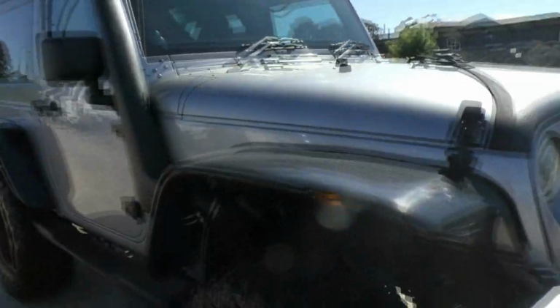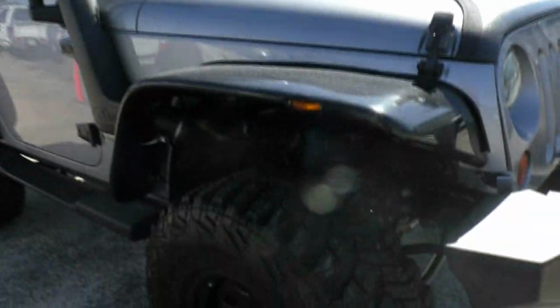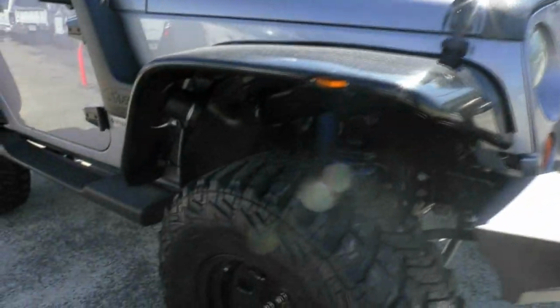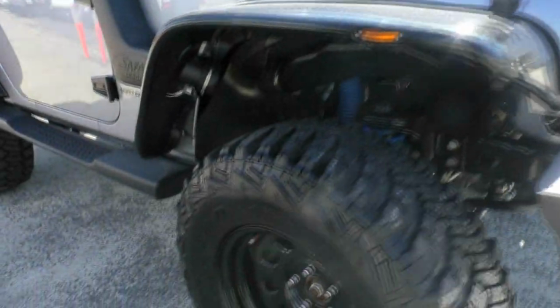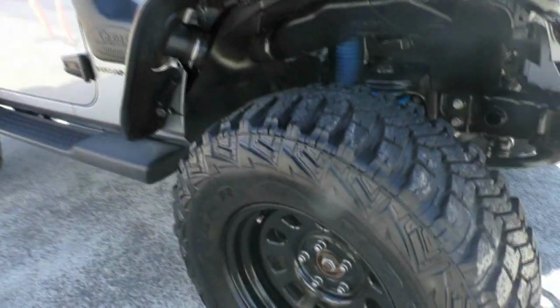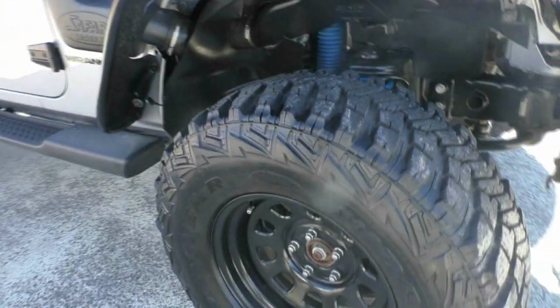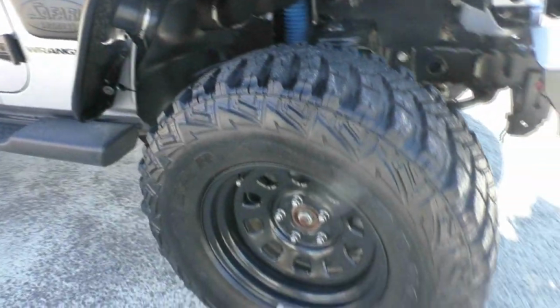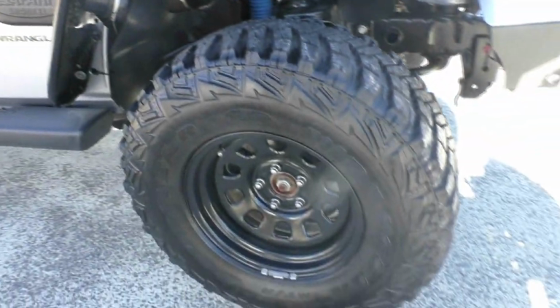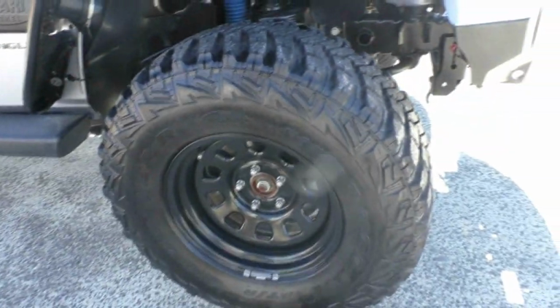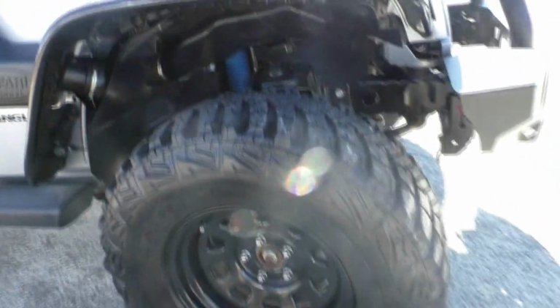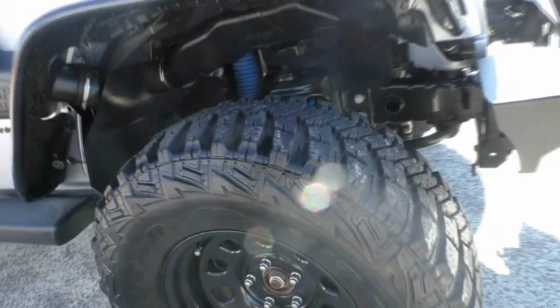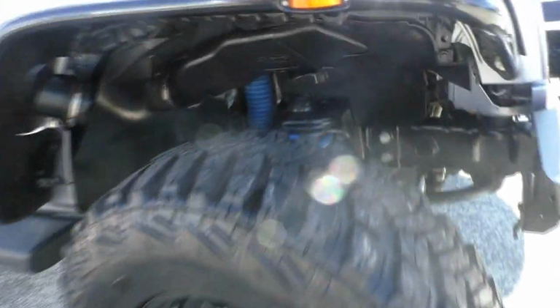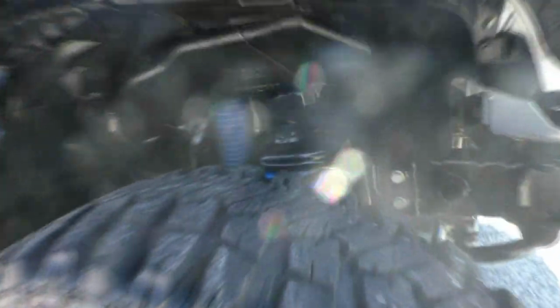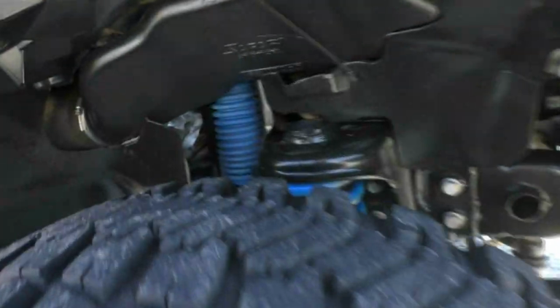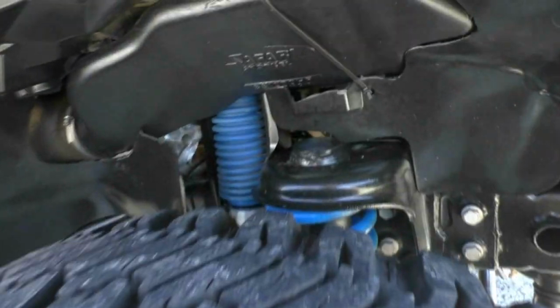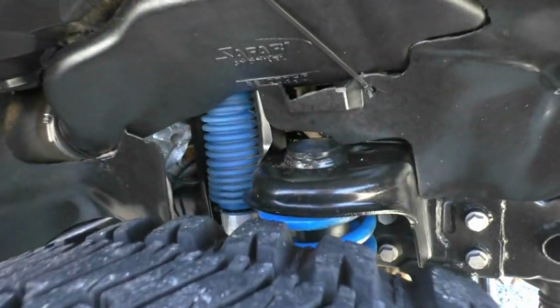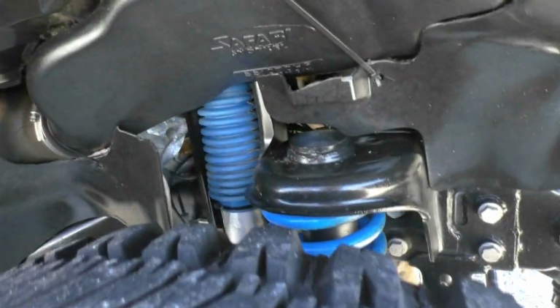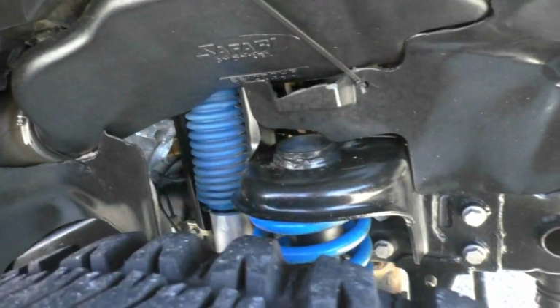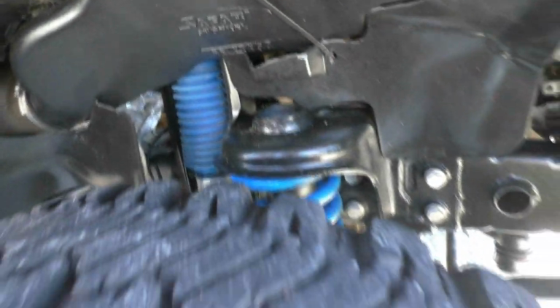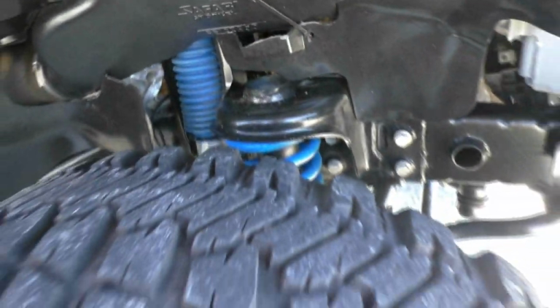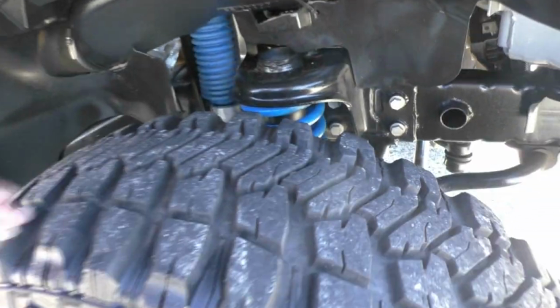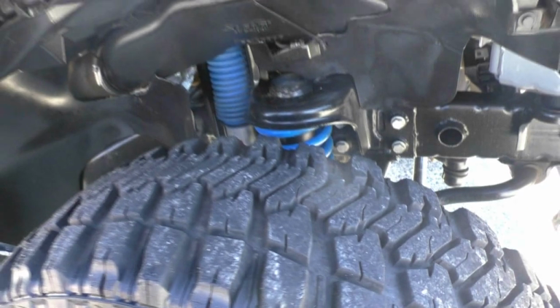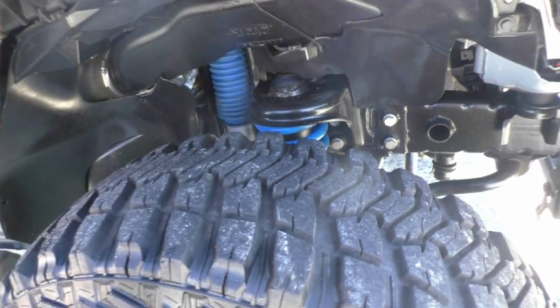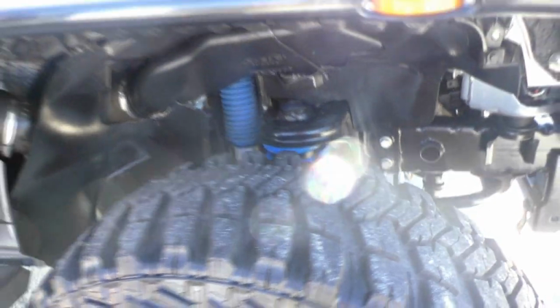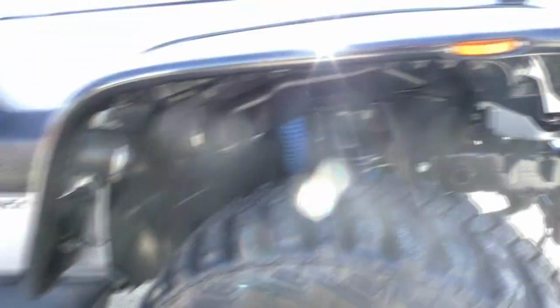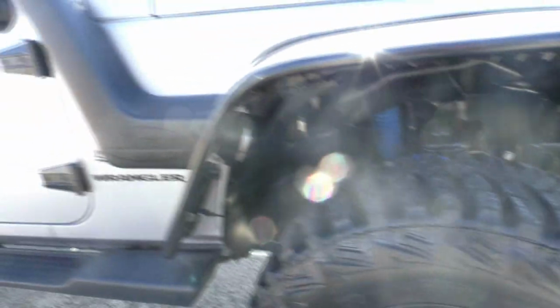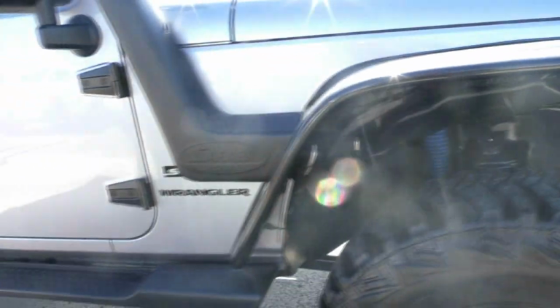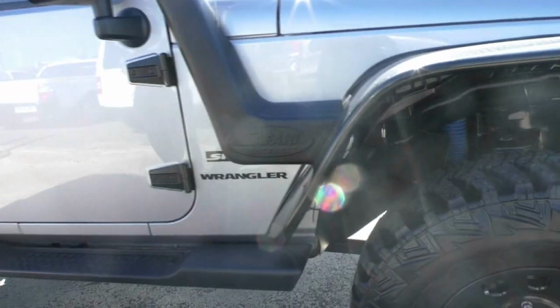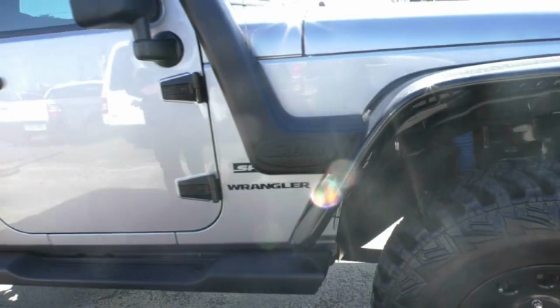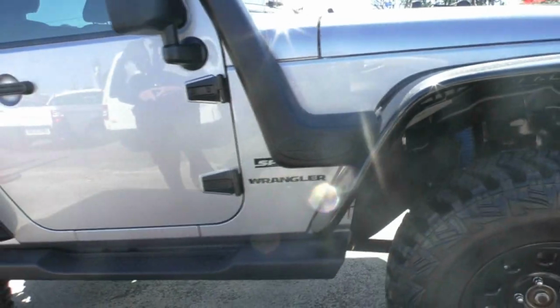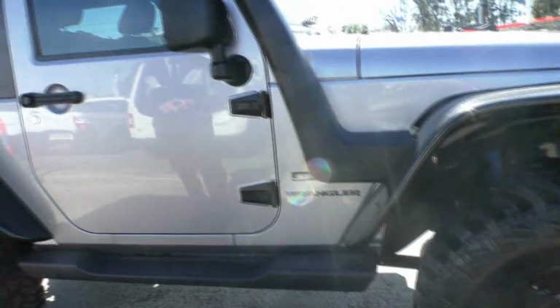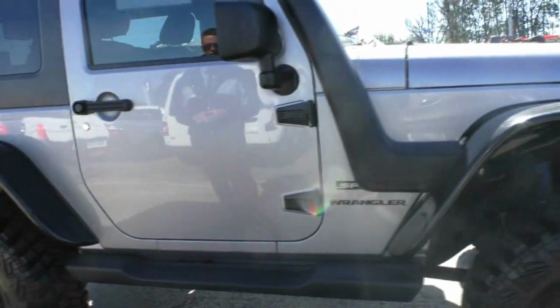Aftermarket wheels. We've got a couple of other suspension upgrades. And as you can see by the tyres on the car, pretty much as new — a really good depth of tread on them as well.